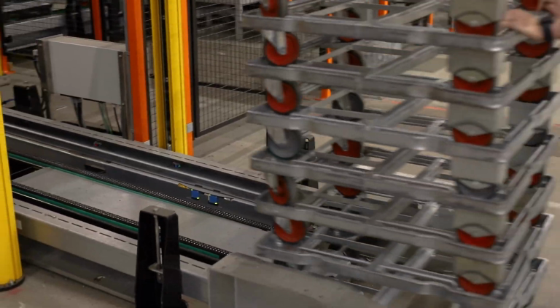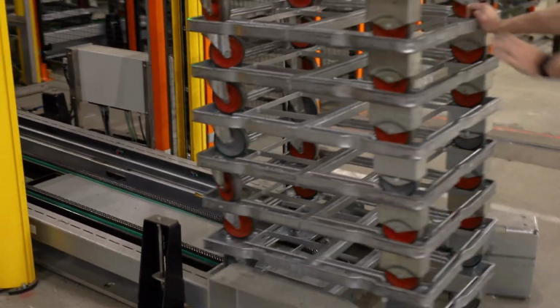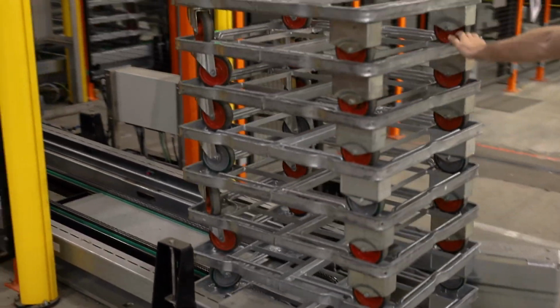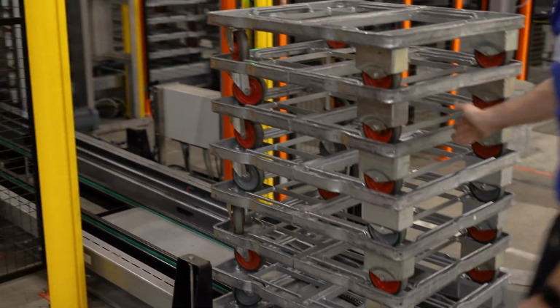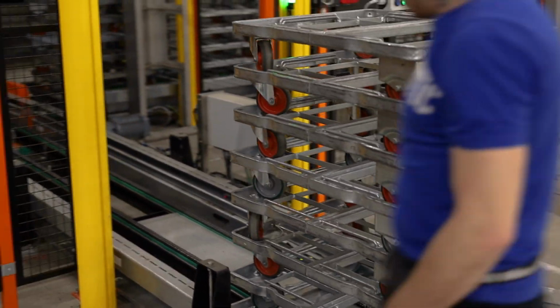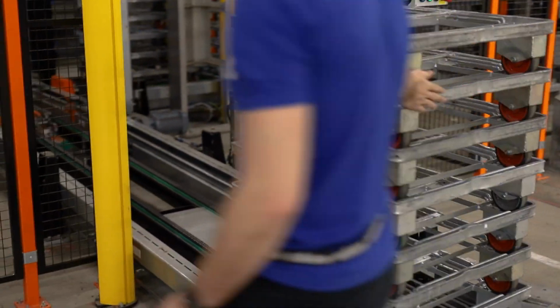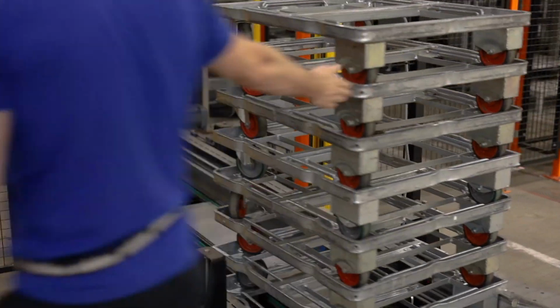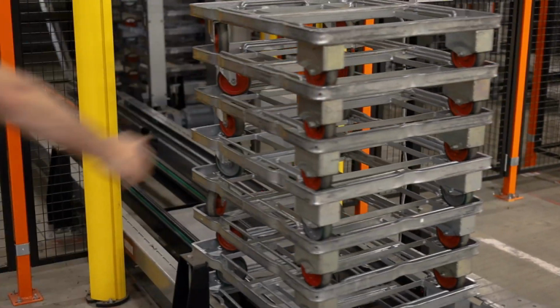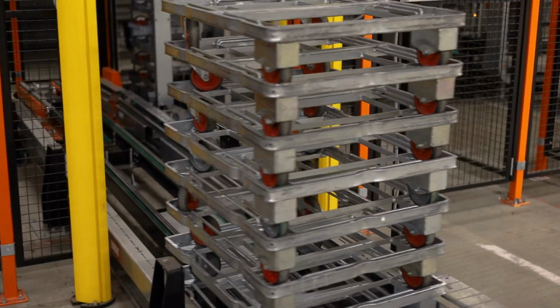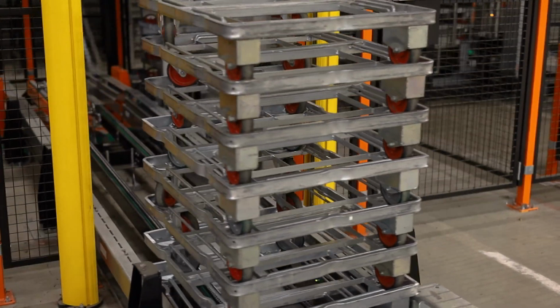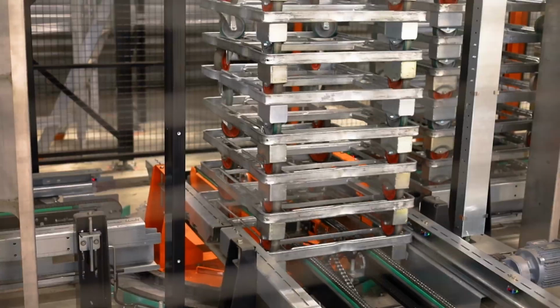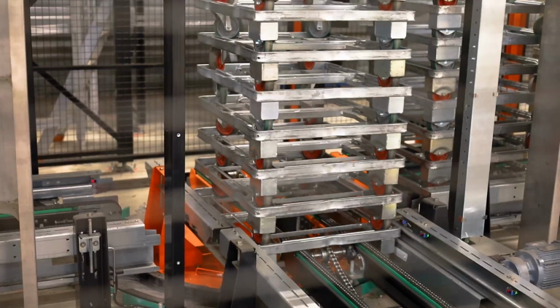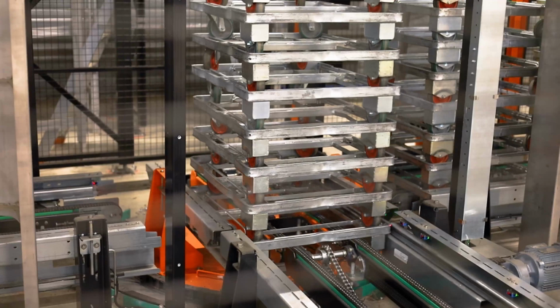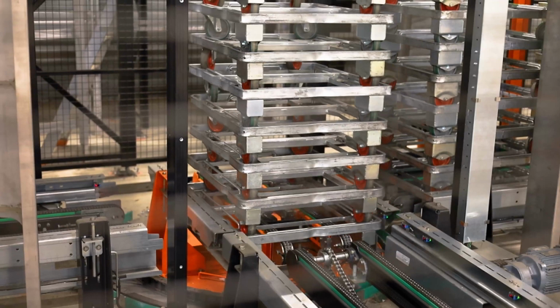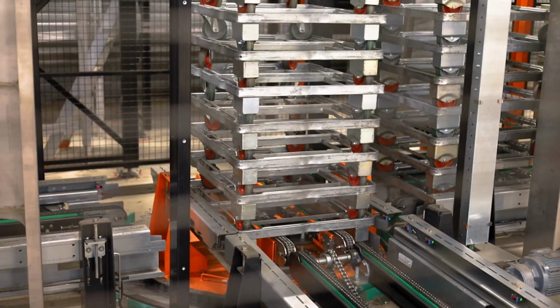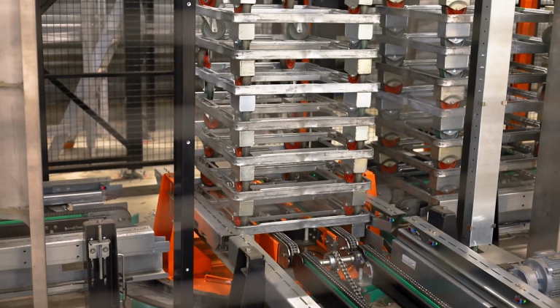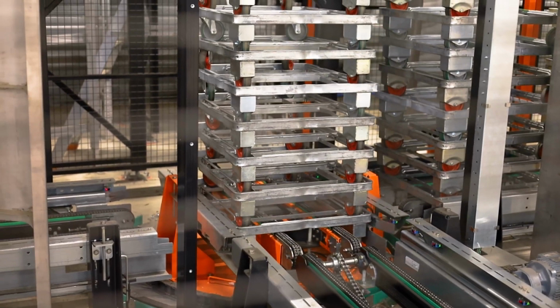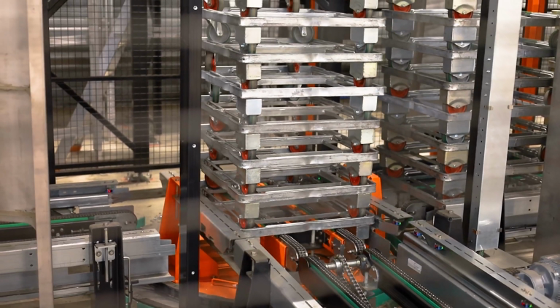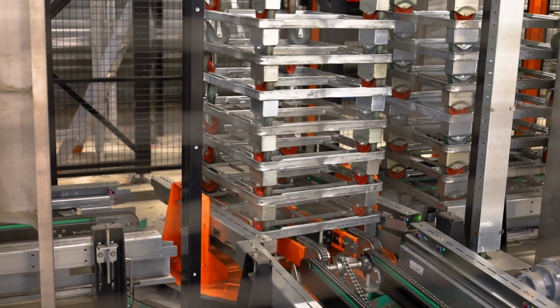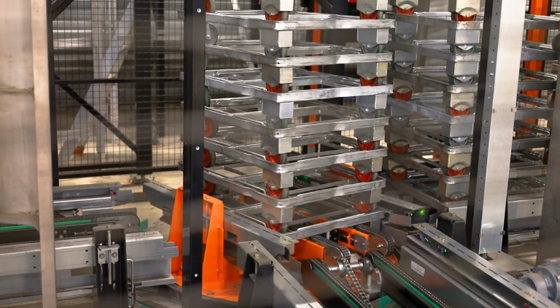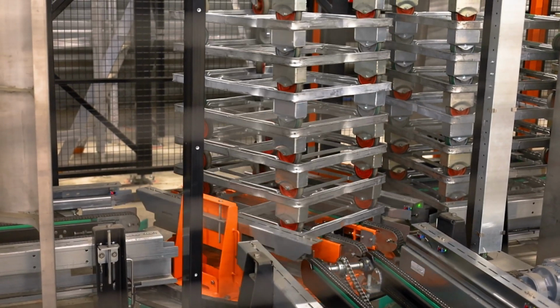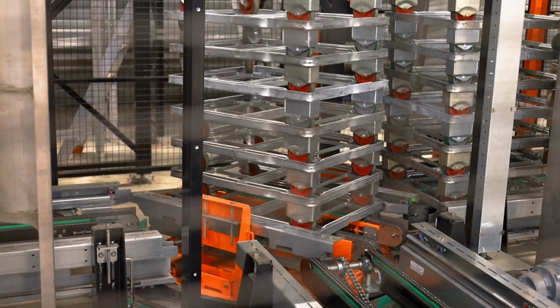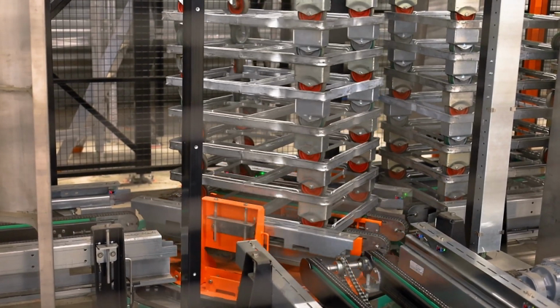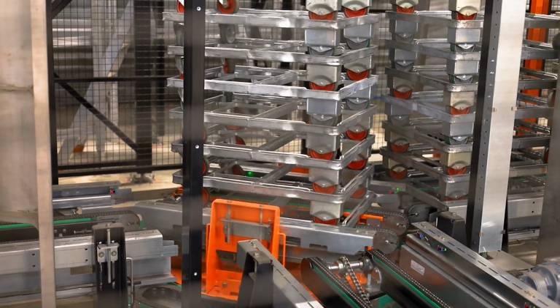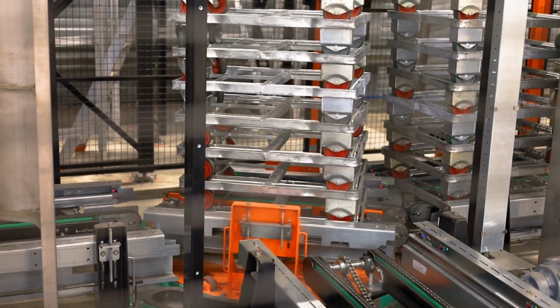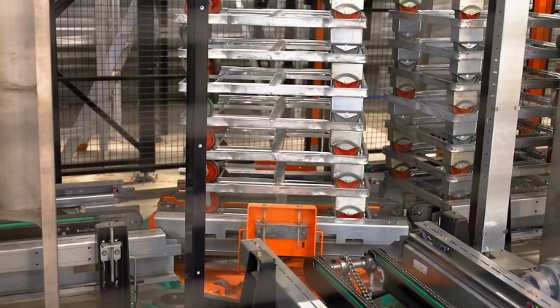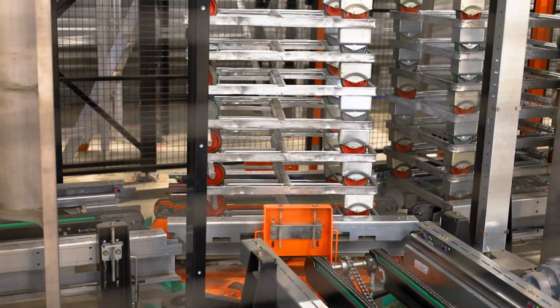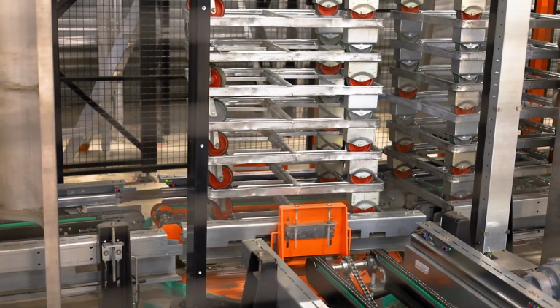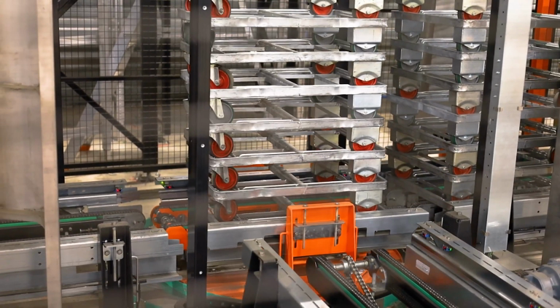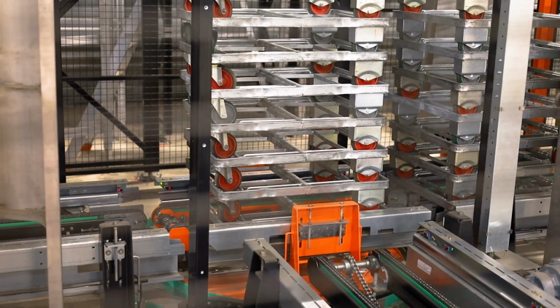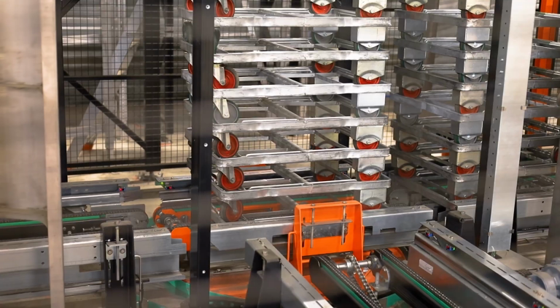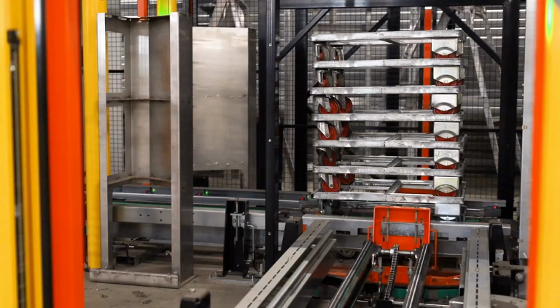Through the ground floor level, the operator will feed in stacks of dollies. At the end of the infeed lane, the stack of dollies will be transported to one of the dolly loaders.